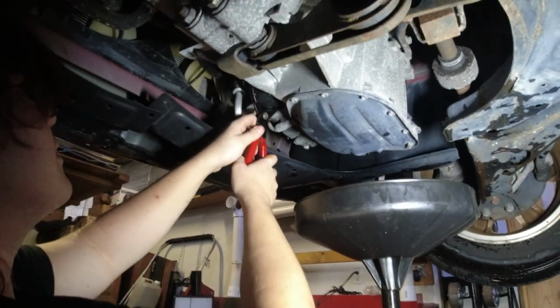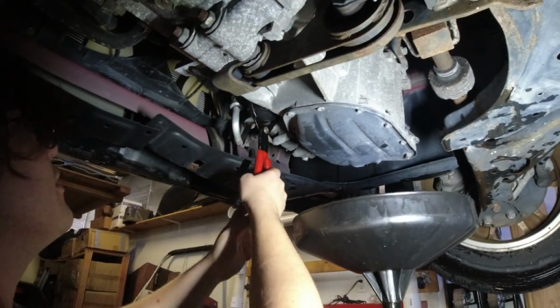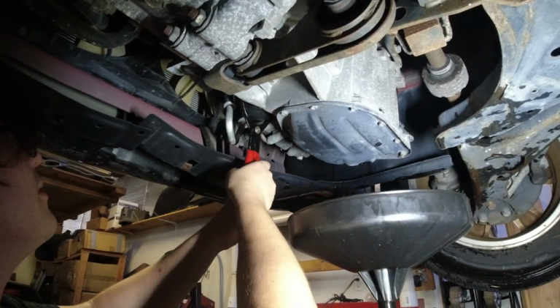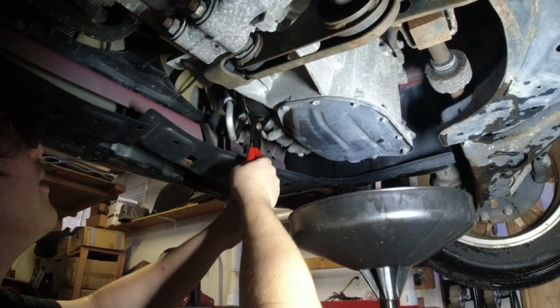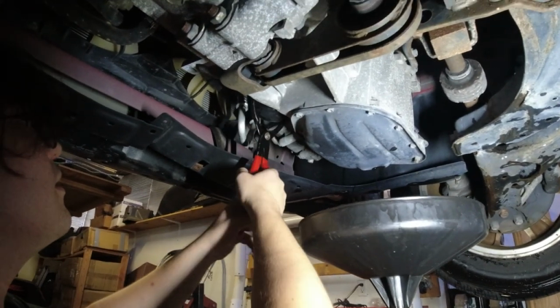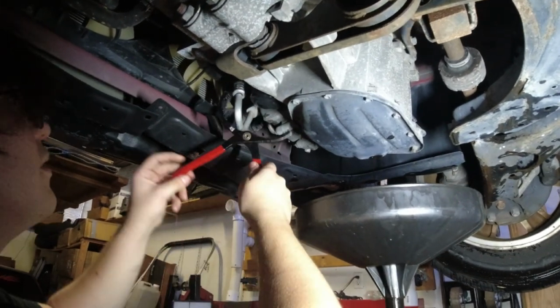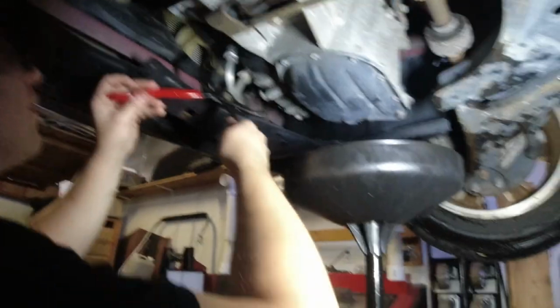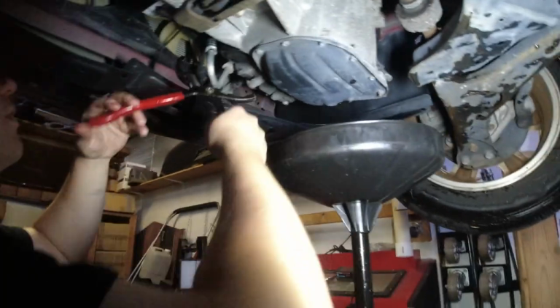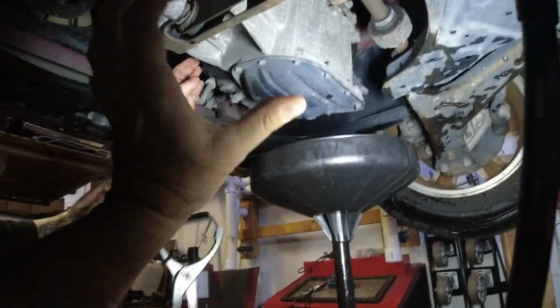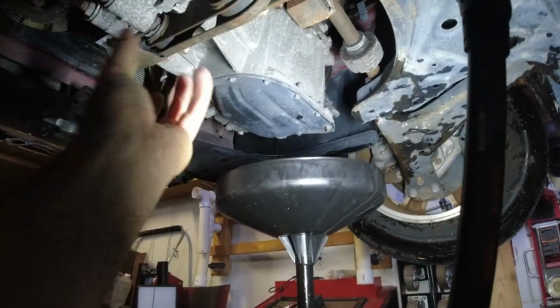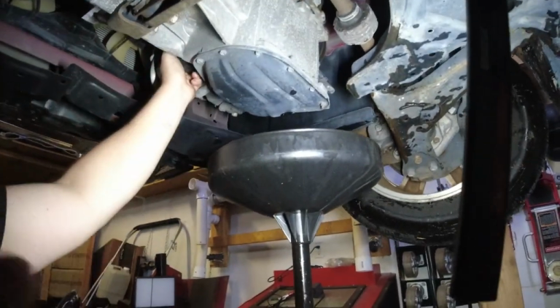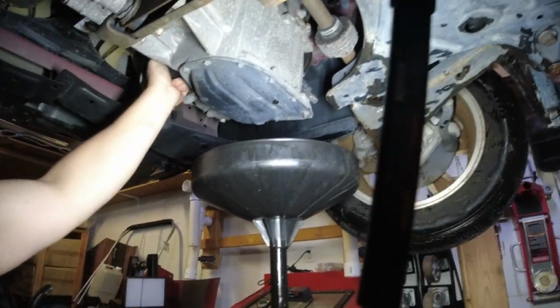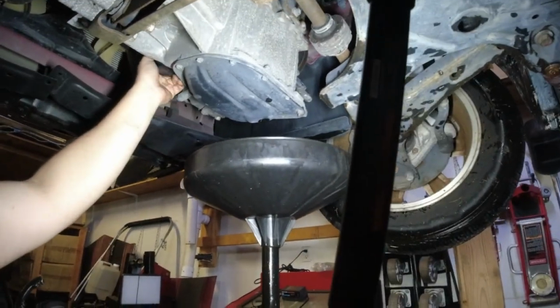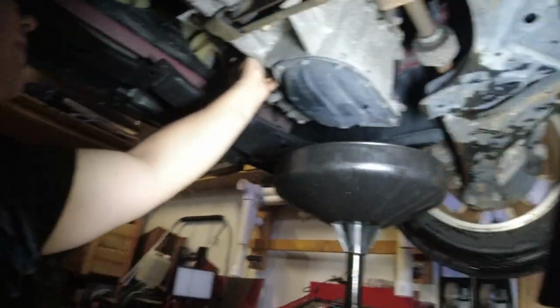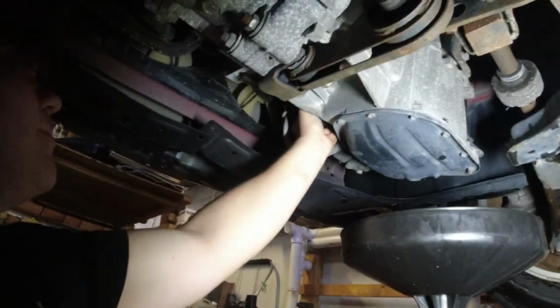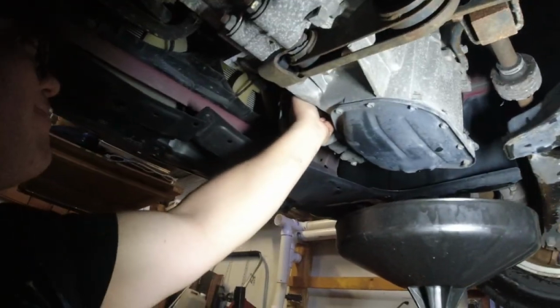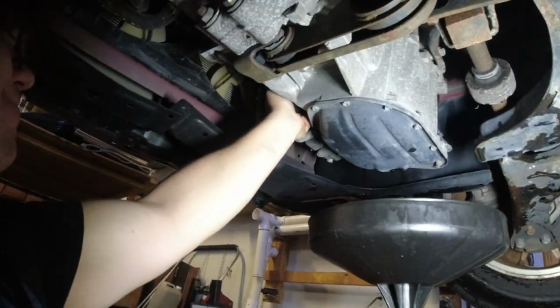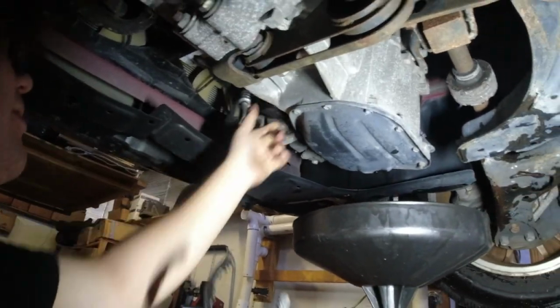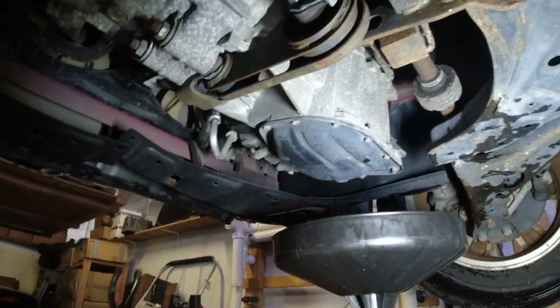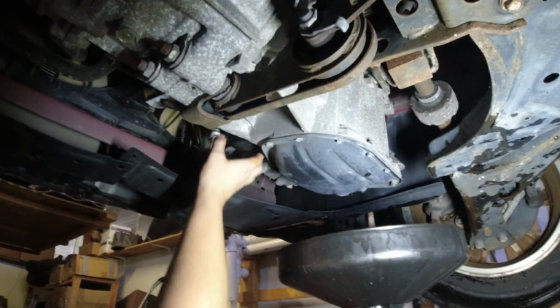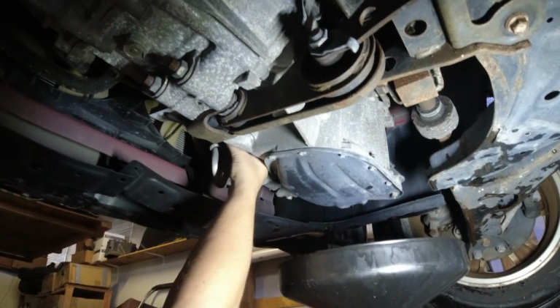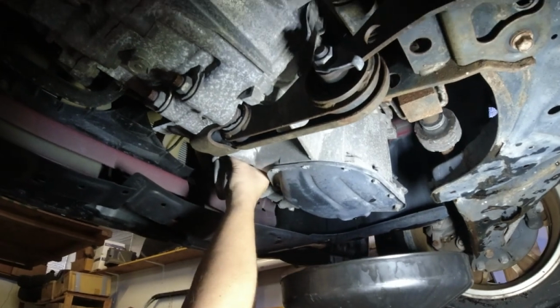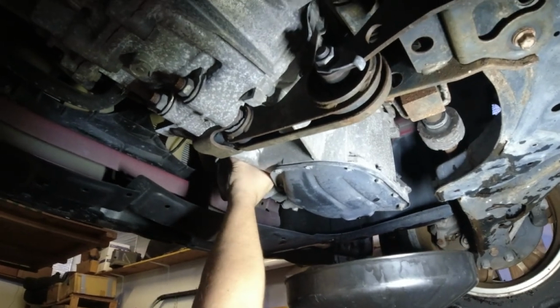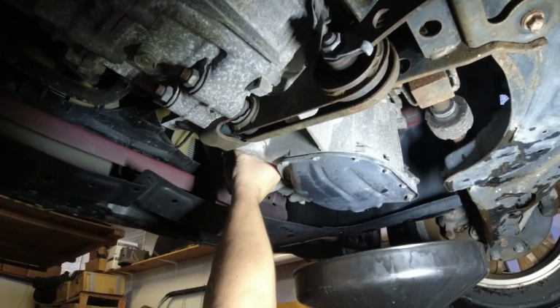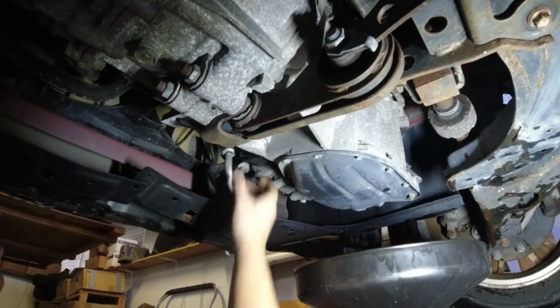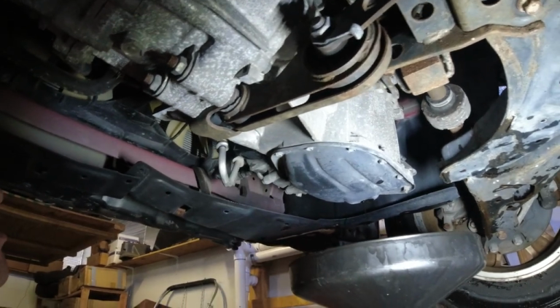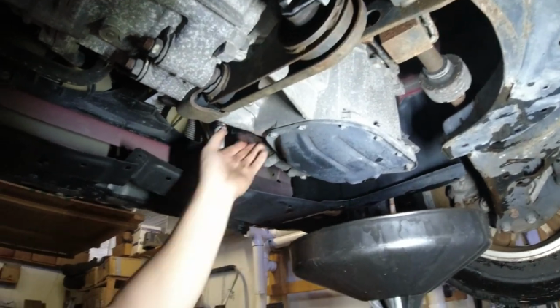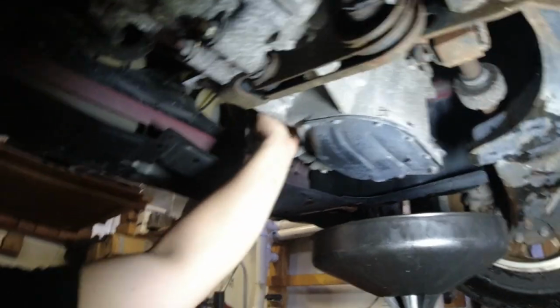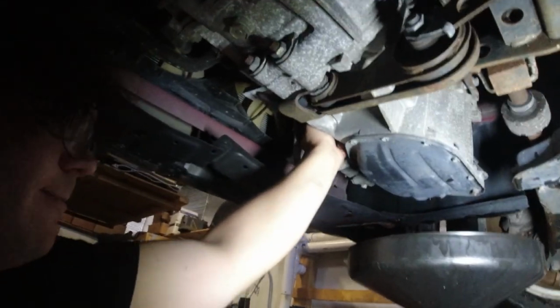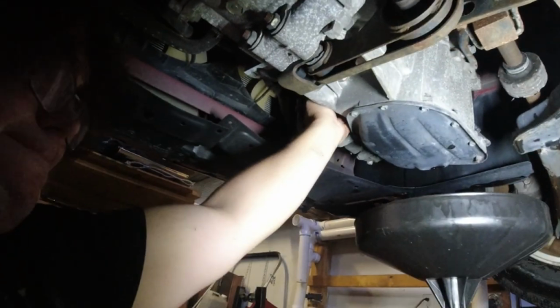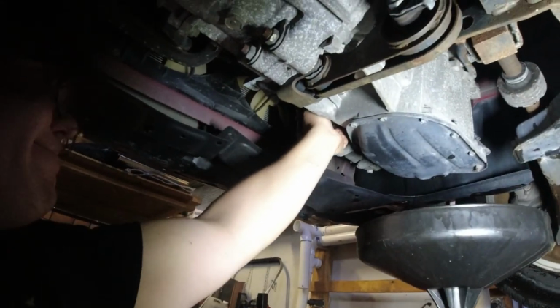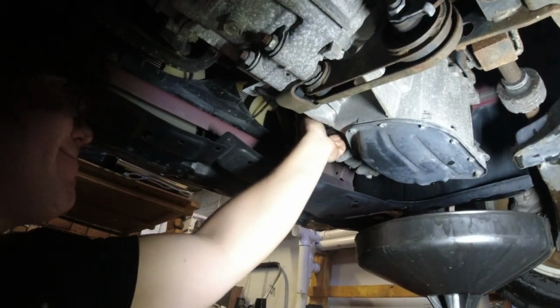Did you just try taking it off with your hand? Put your hand on there and just turn it to the left. Too tight probably - I put it on with impact also. Come on, grip strength.